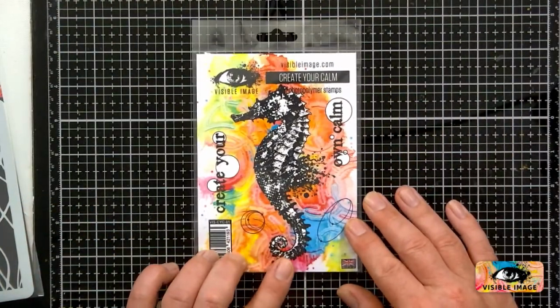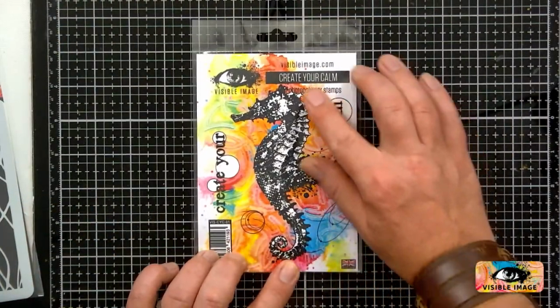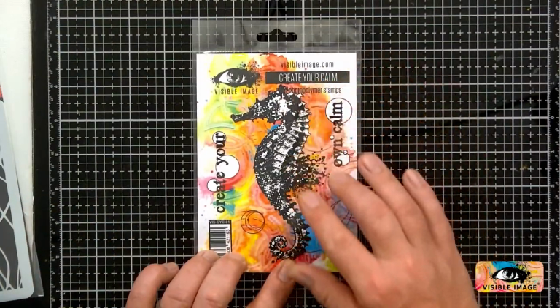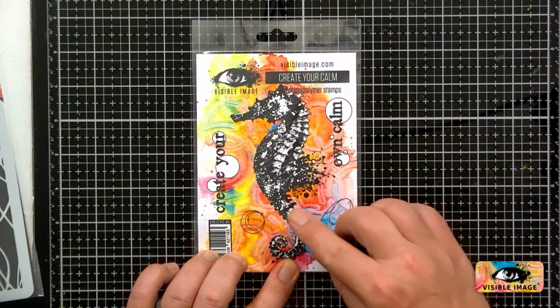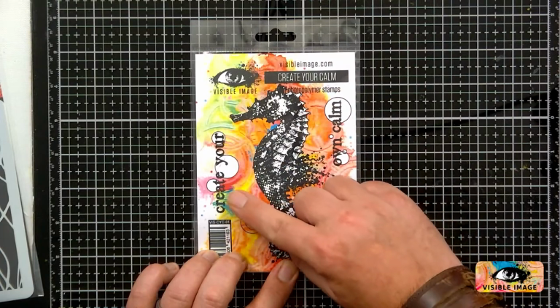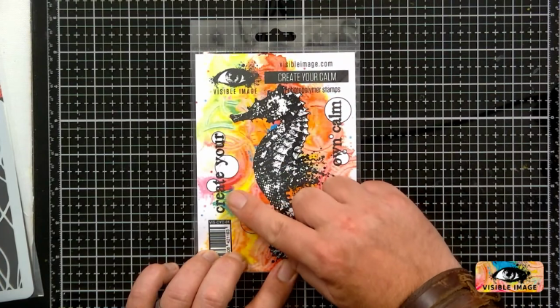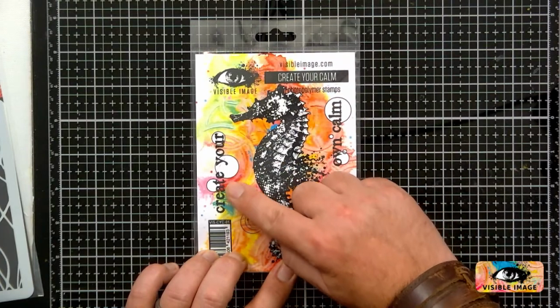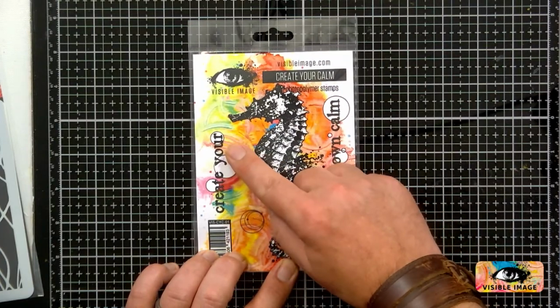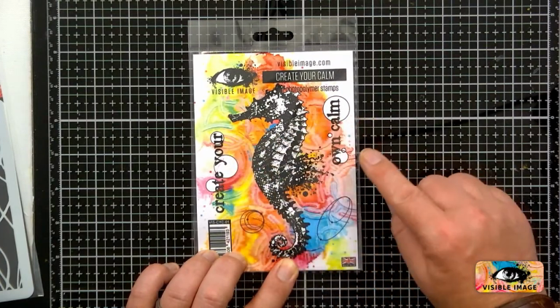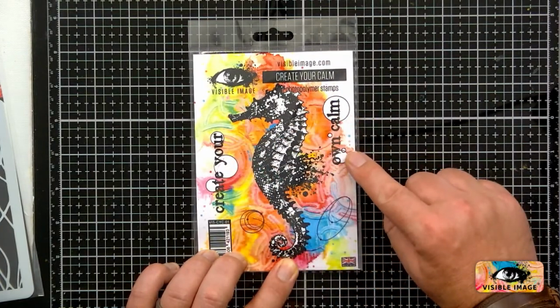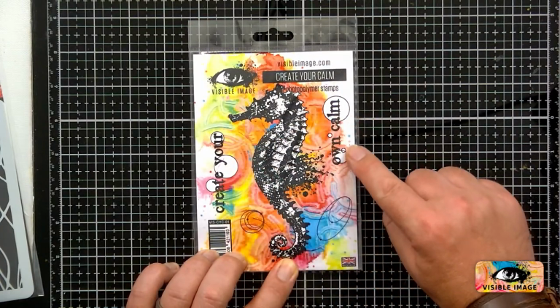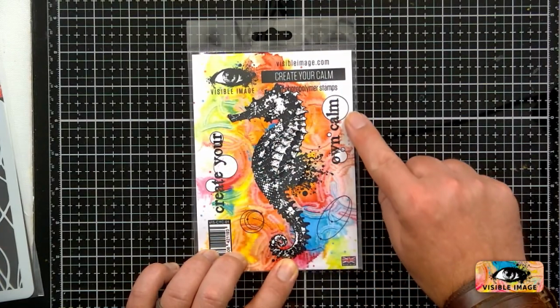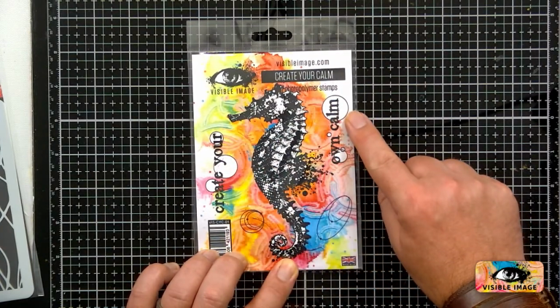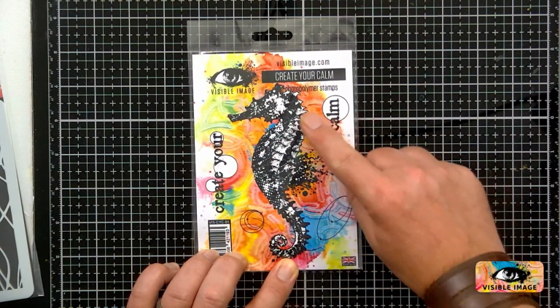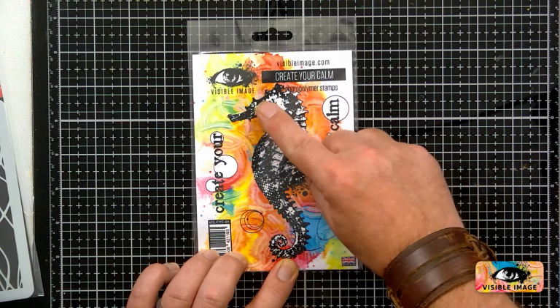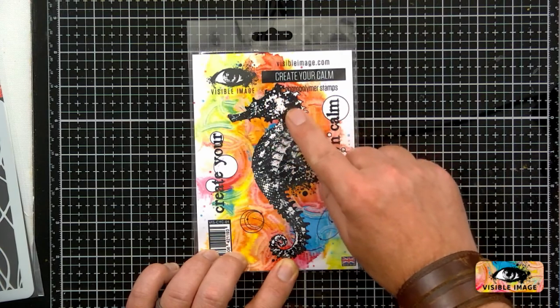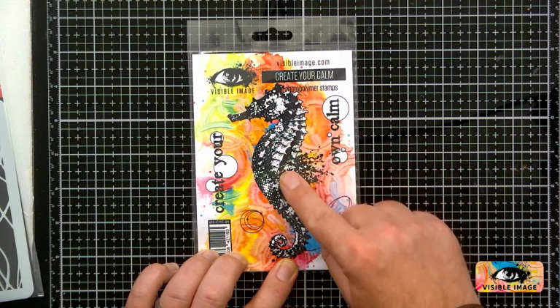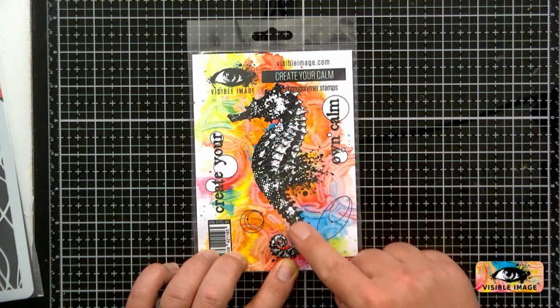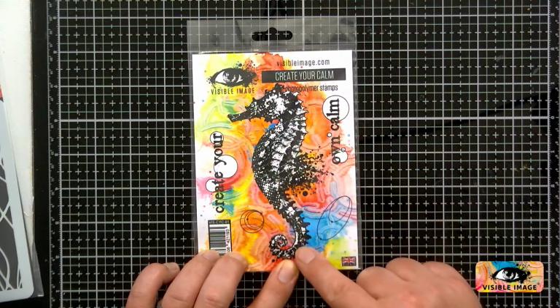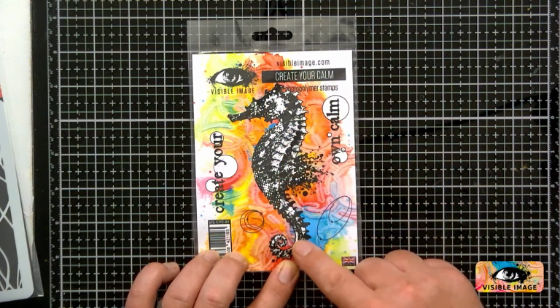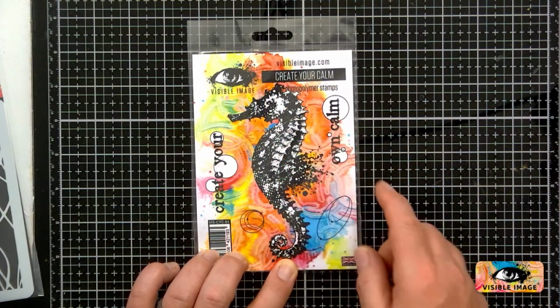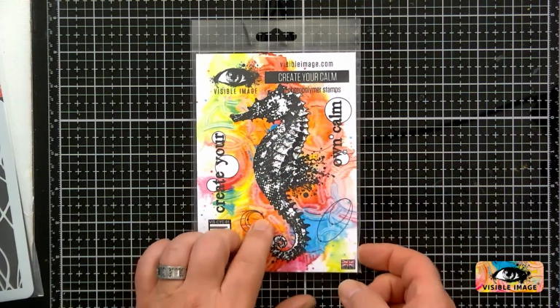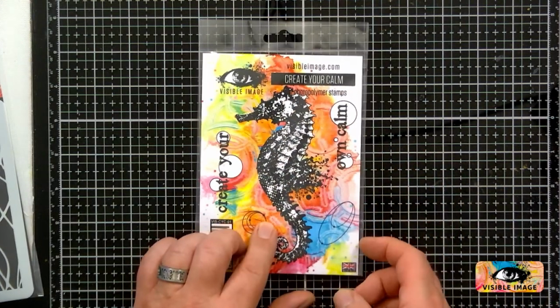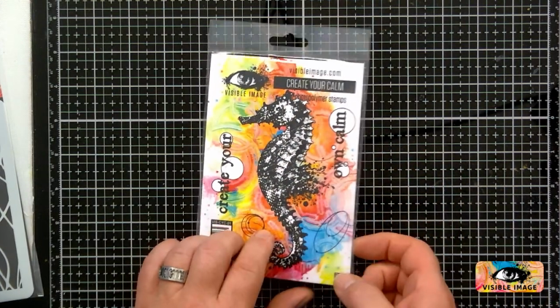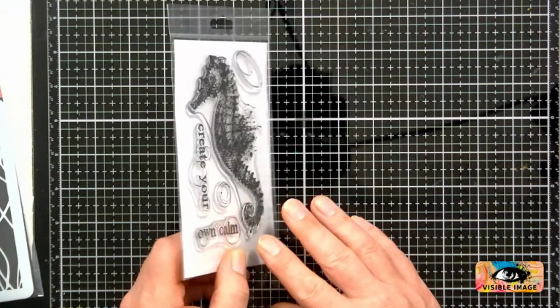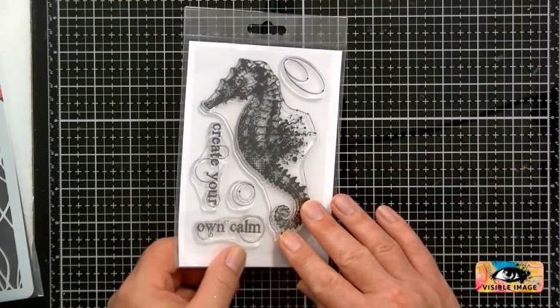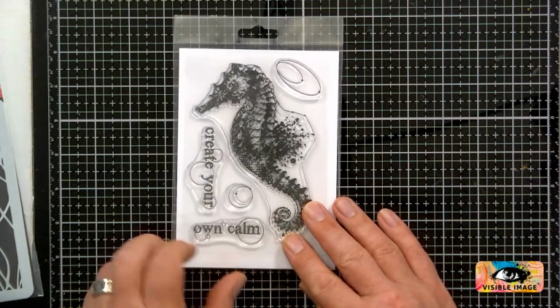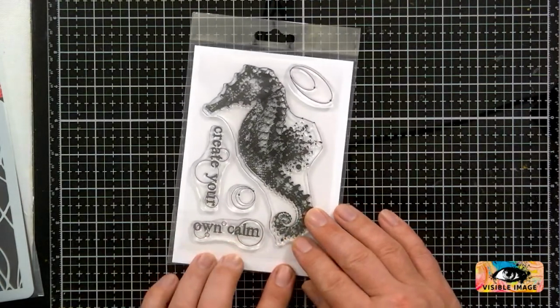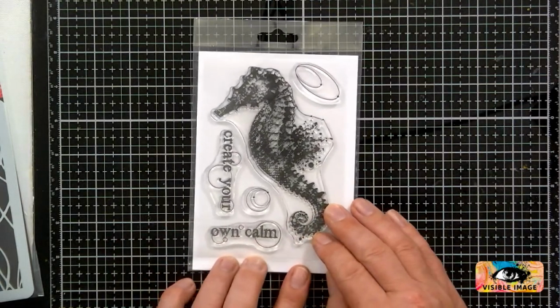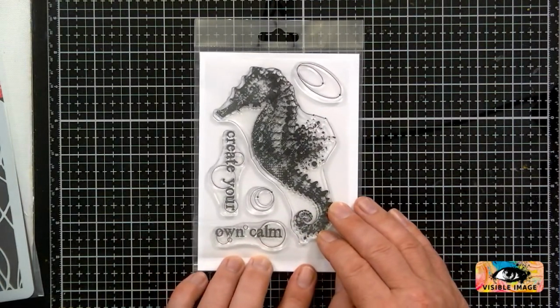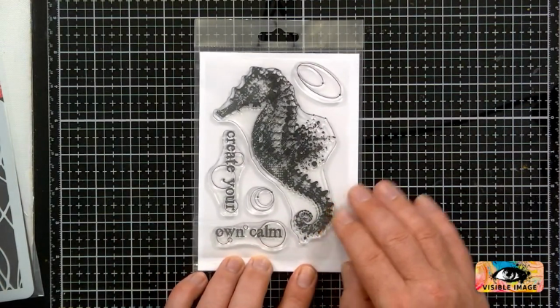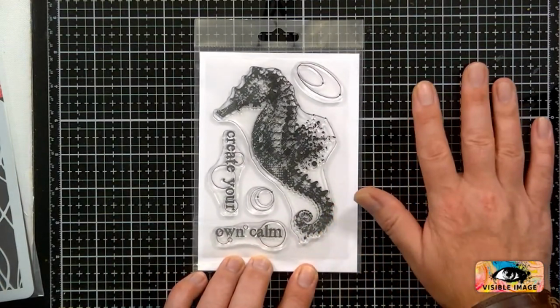This is what Create Your Calm is. You've got the words 'Create Your' and then 'your own calm.' And then you've got the lovely large inky seahorse. Let me turn that over — as you can see, it's a gorgeous size.